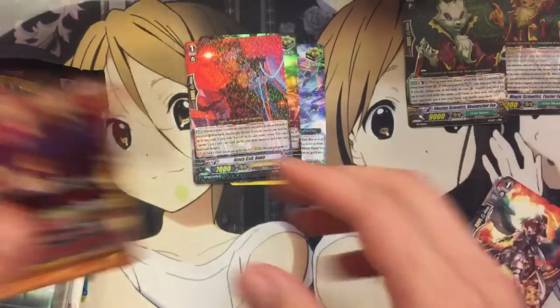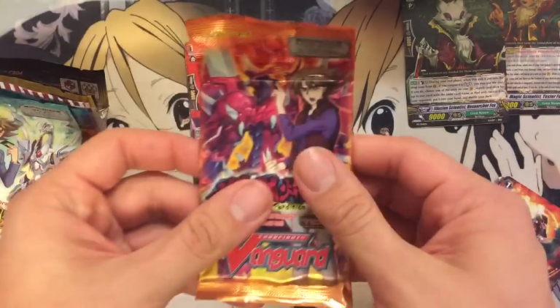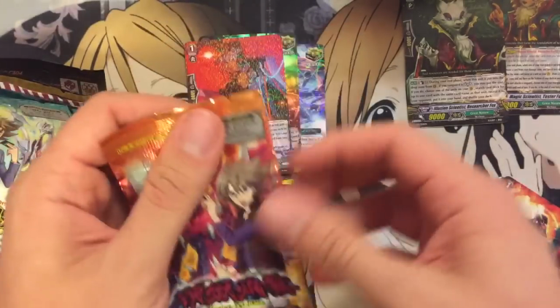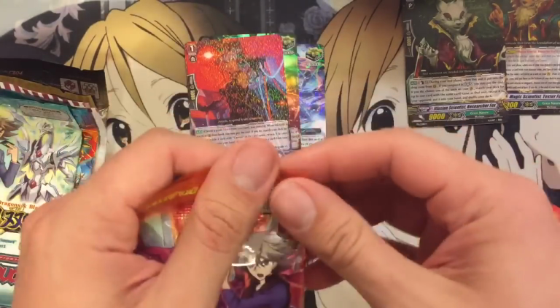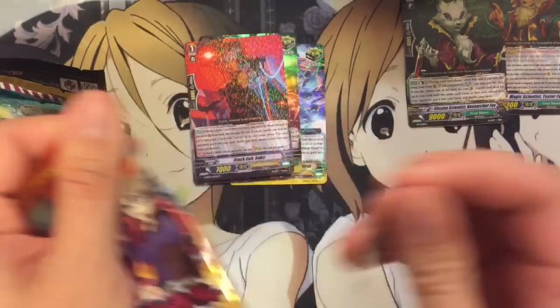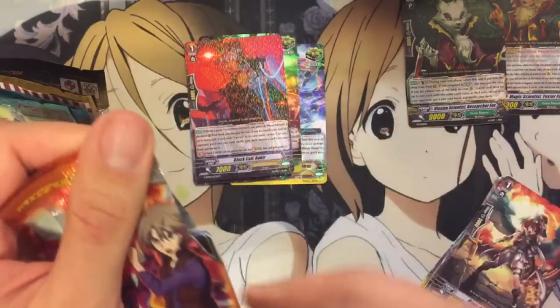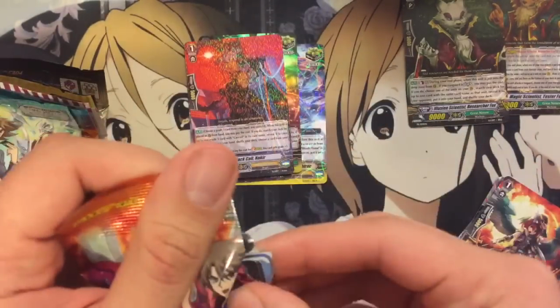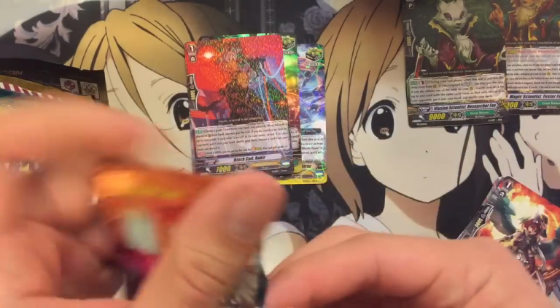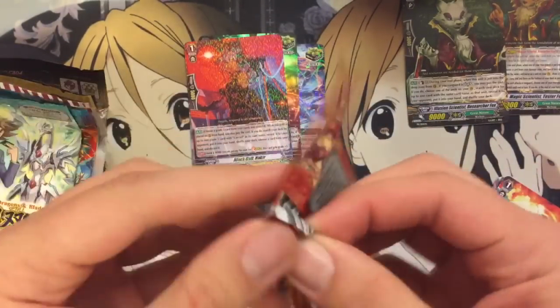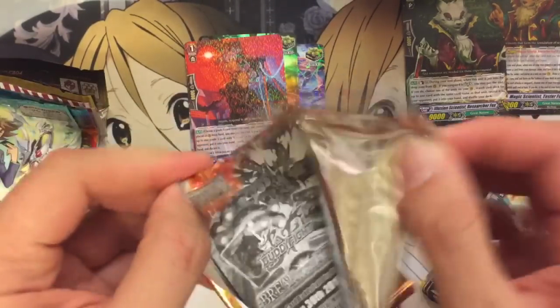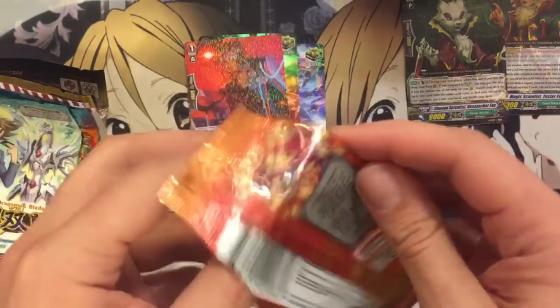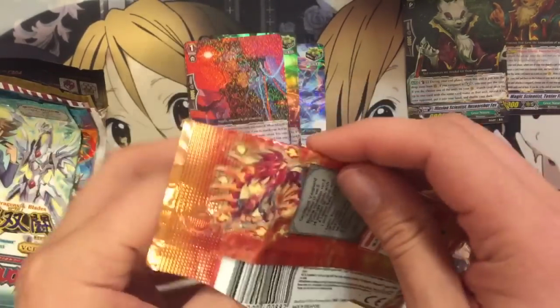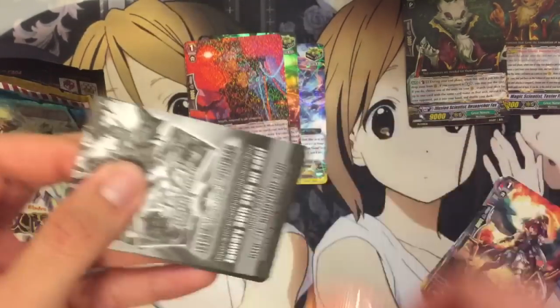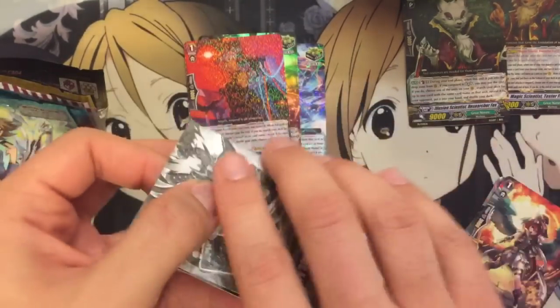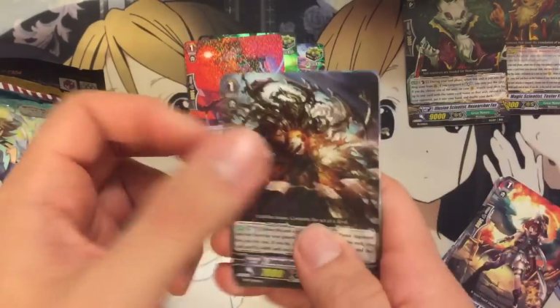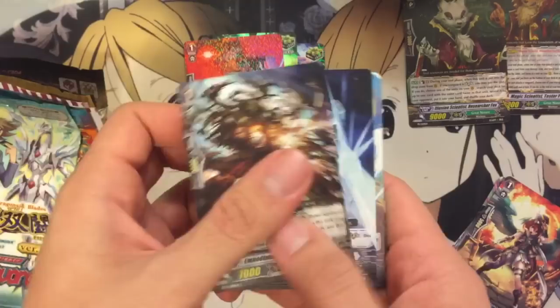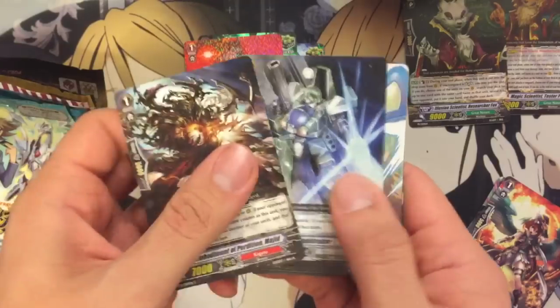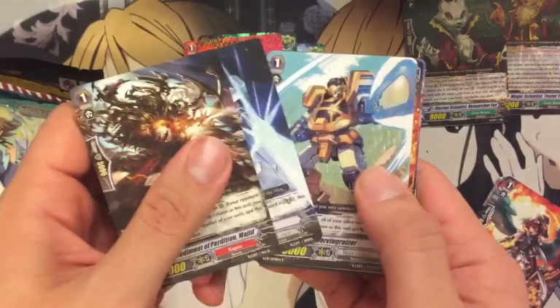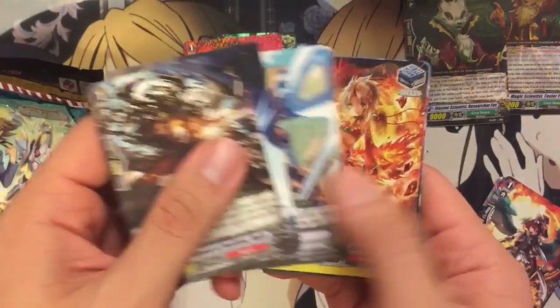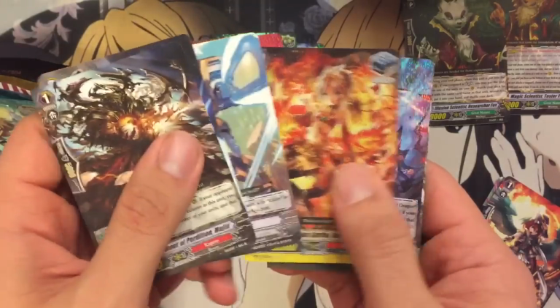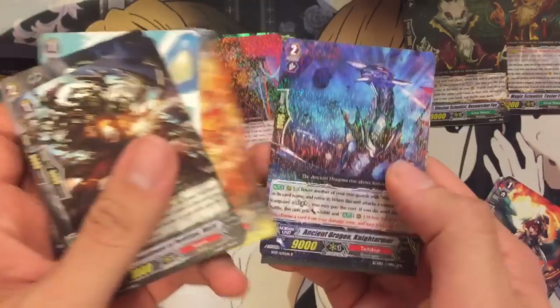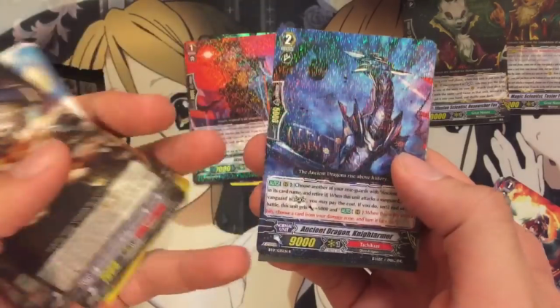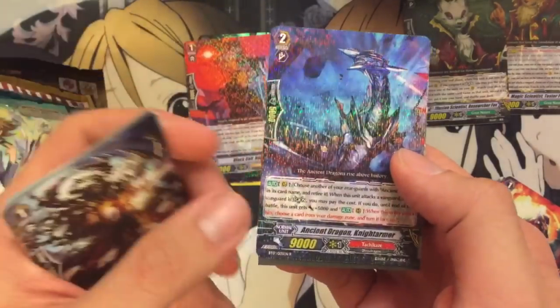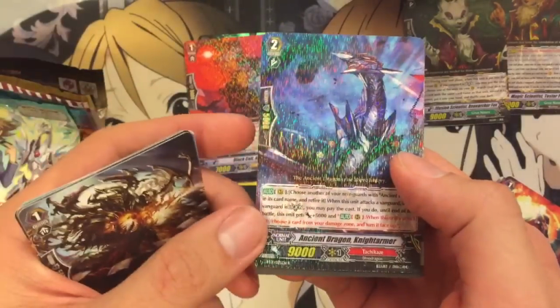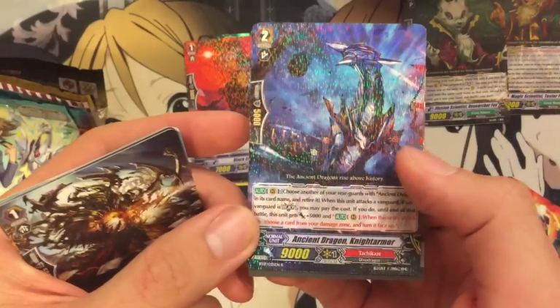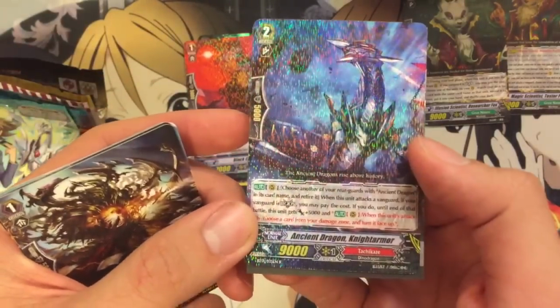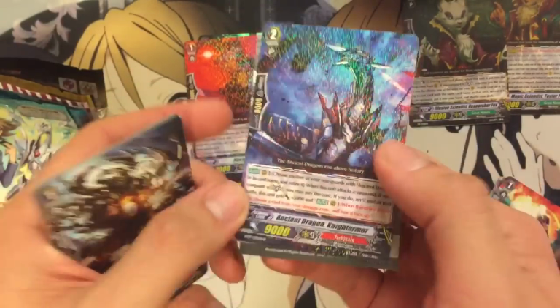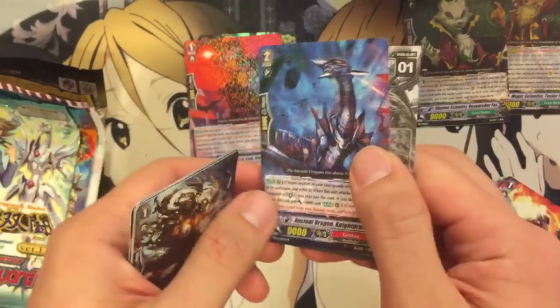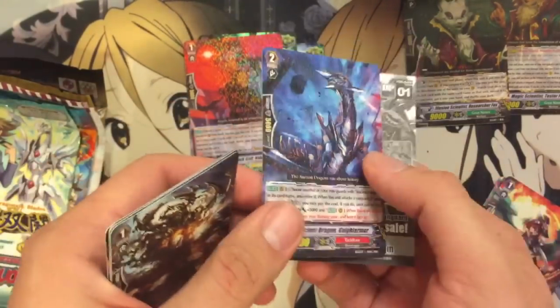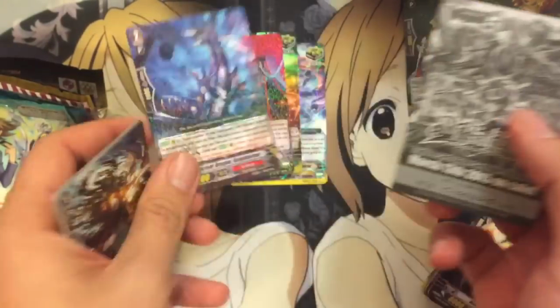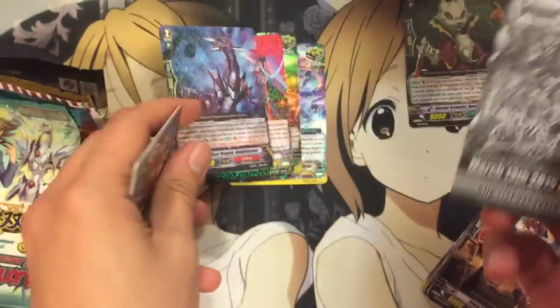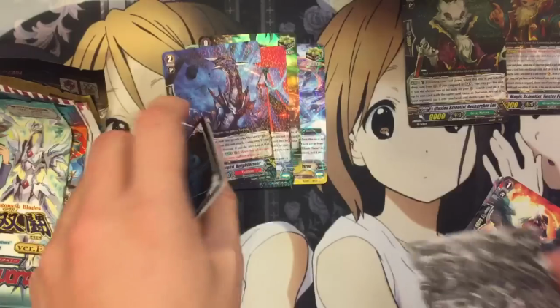Next up, Blazing Perdition — an Ancient Dragon Night Armor, legion for Tachikaze.